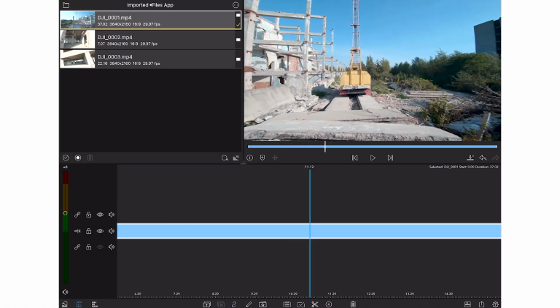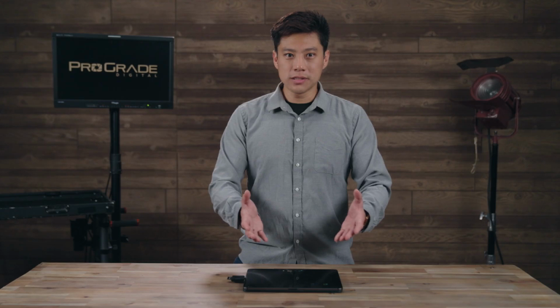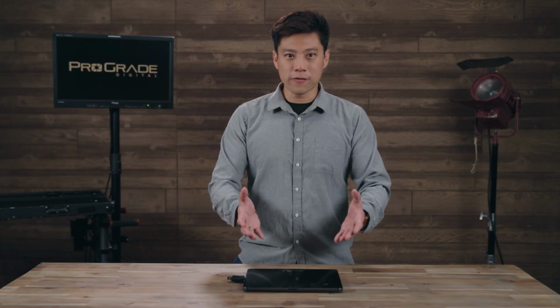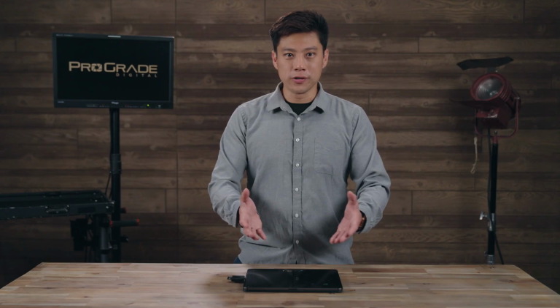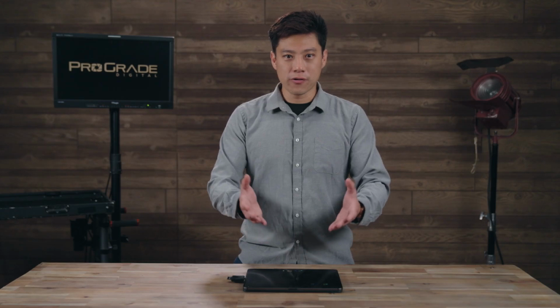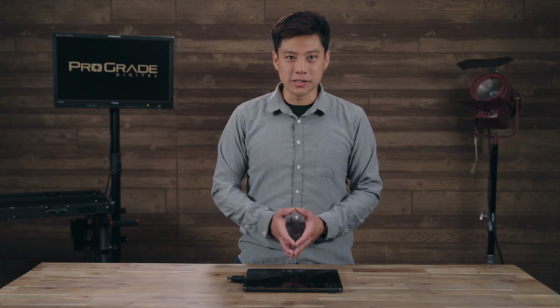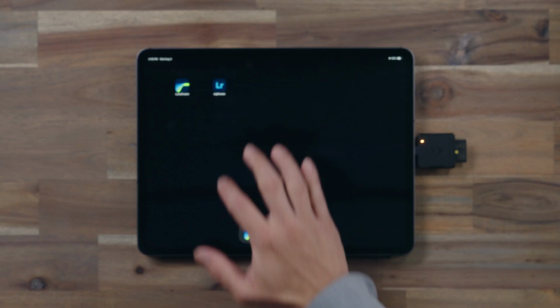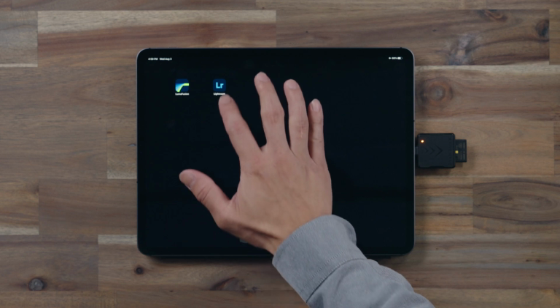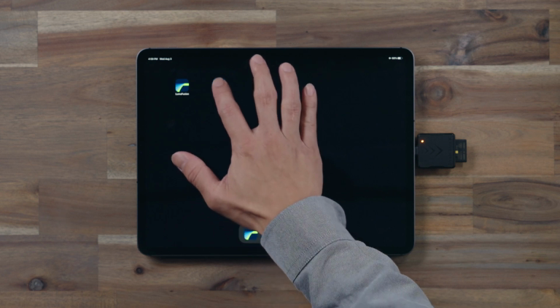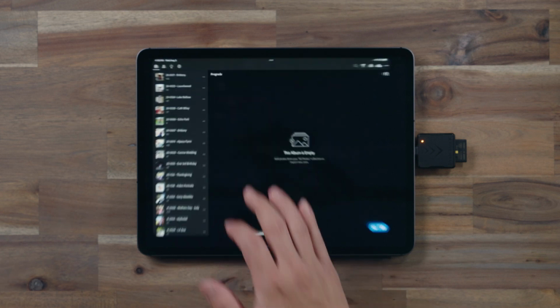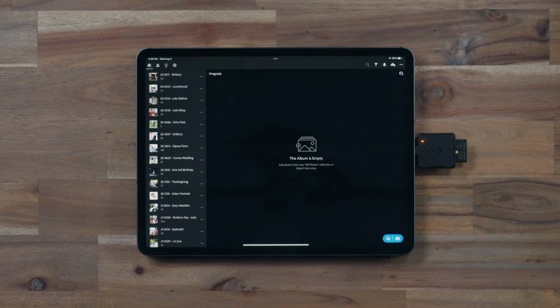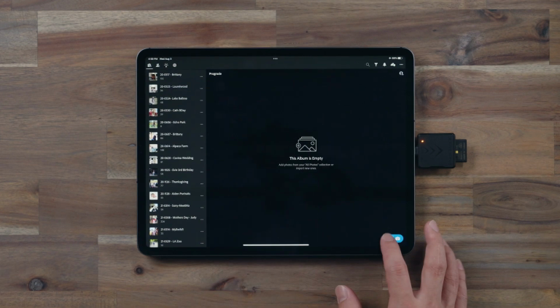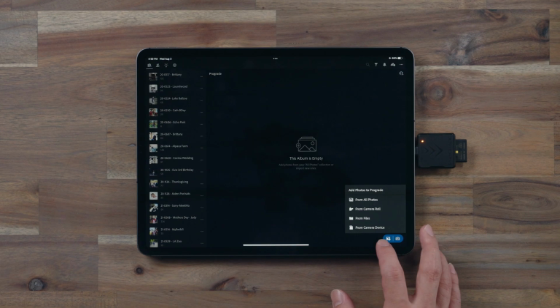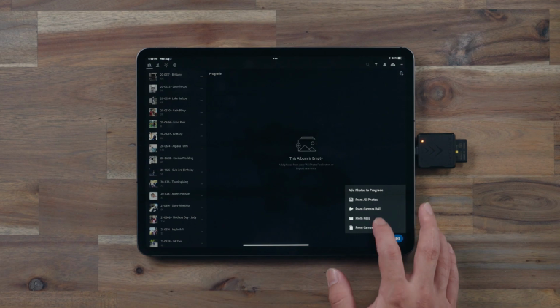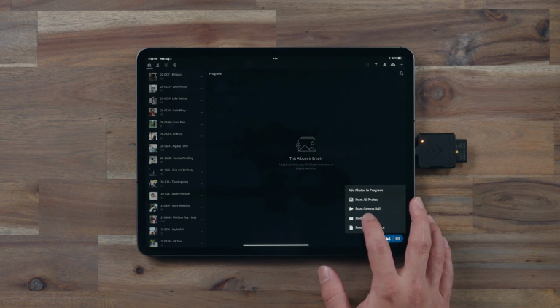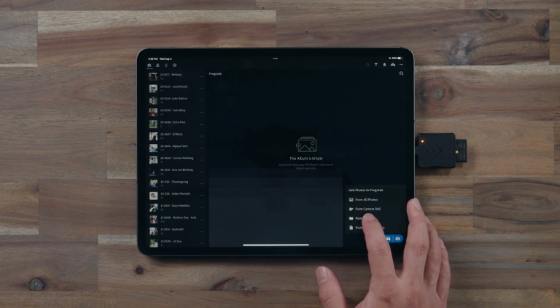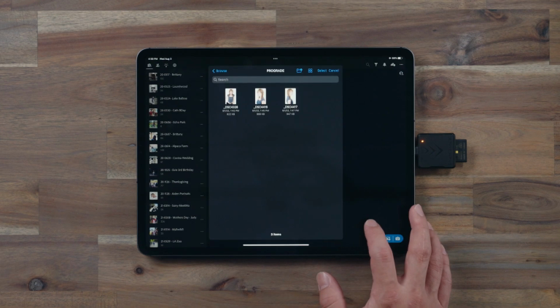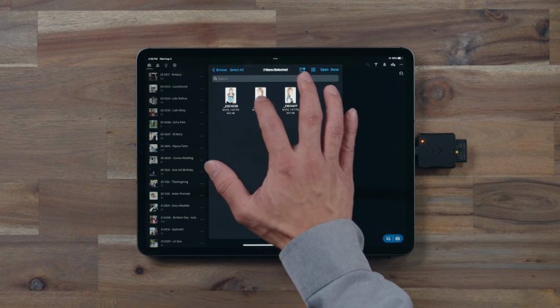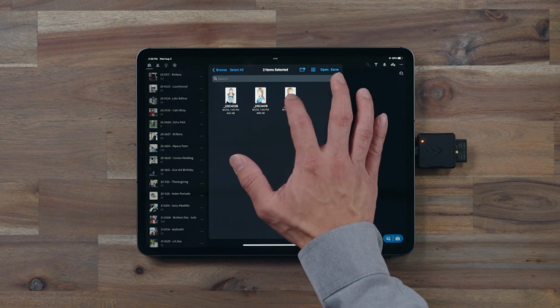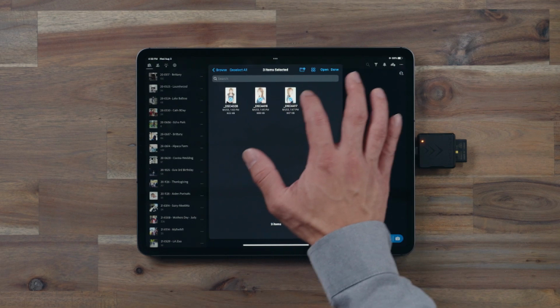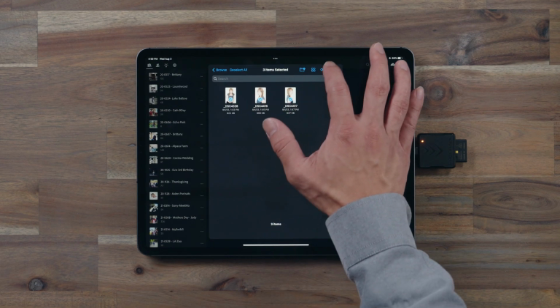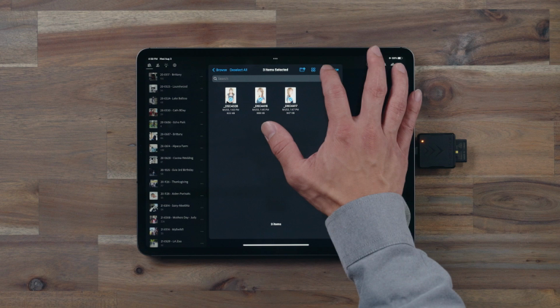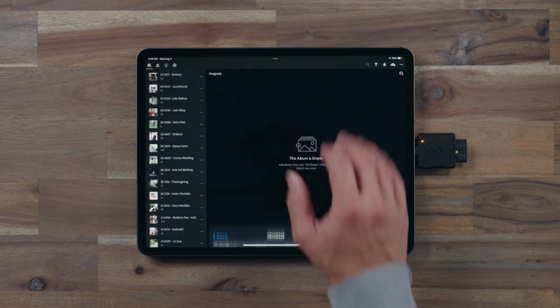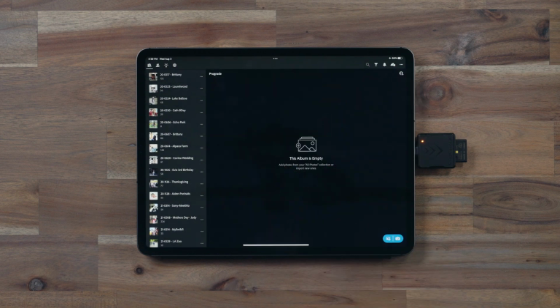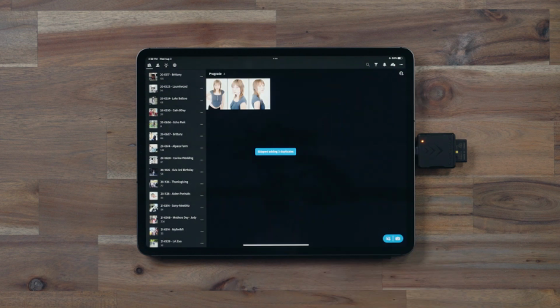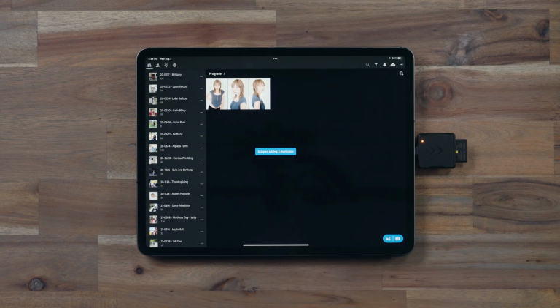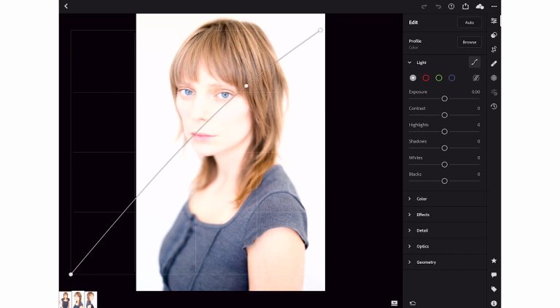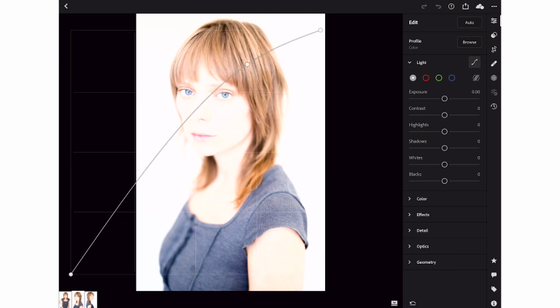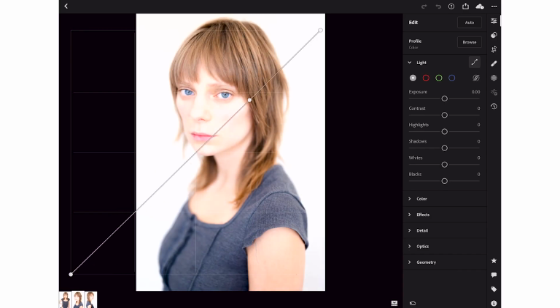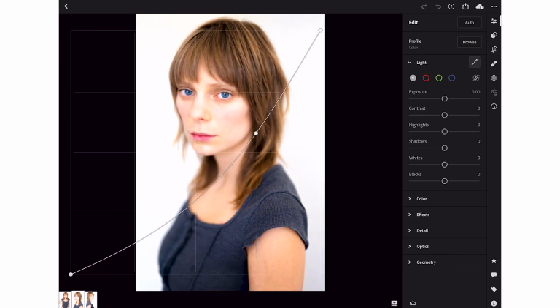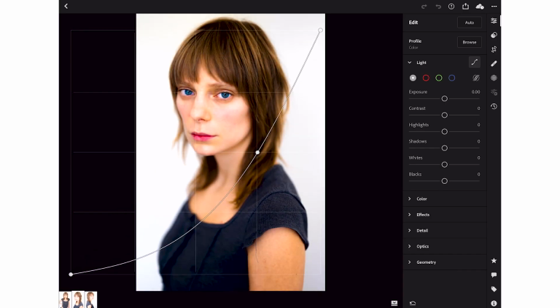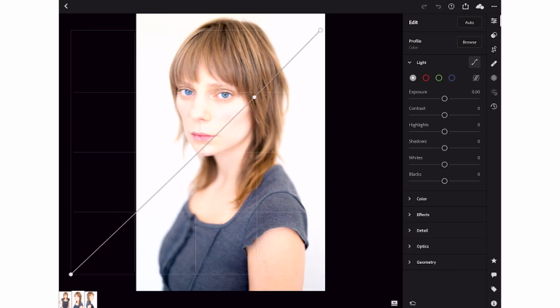Now let's import our photos from our SD card. Open up Lightroom, select all the photos you want to import, and tap Open. Now your photos are ready to be retouched and edited.